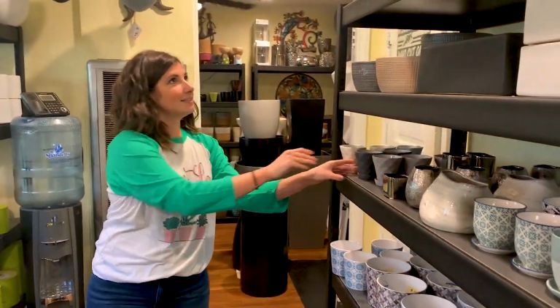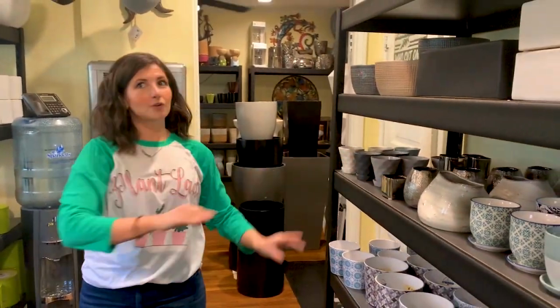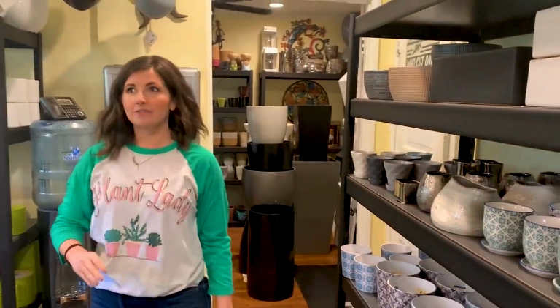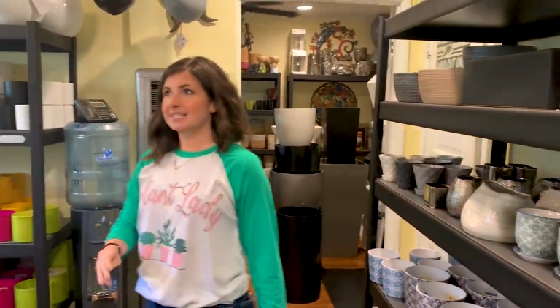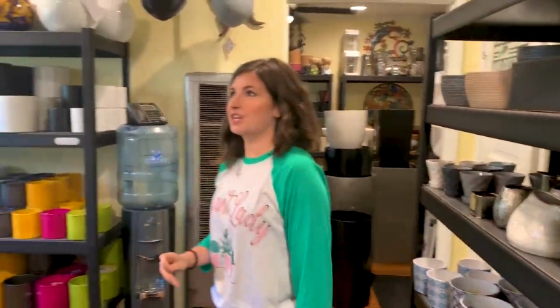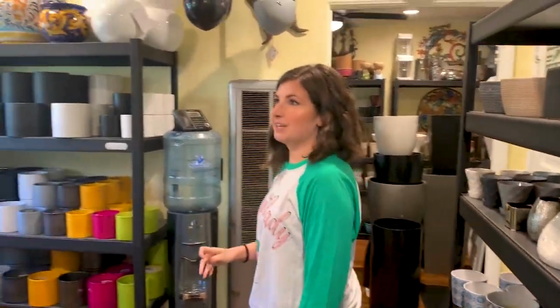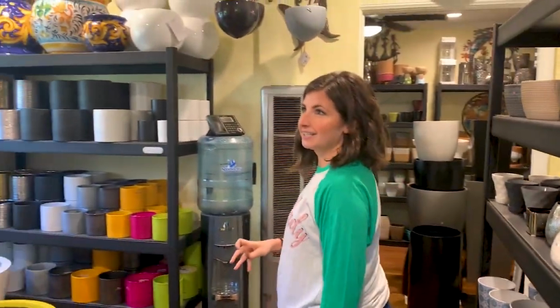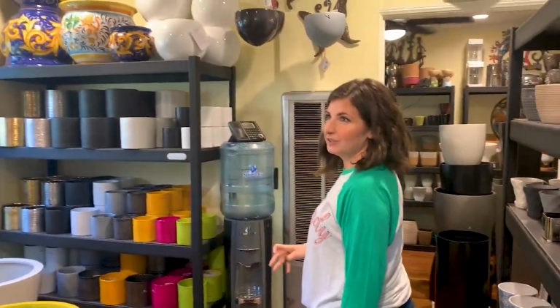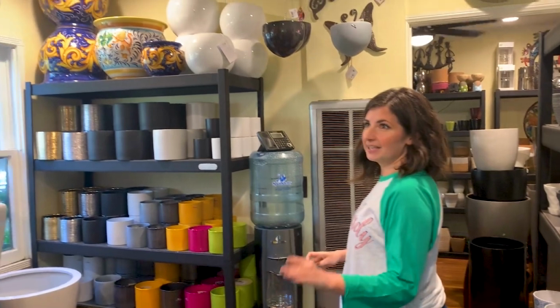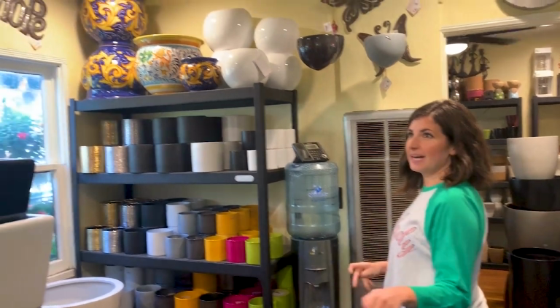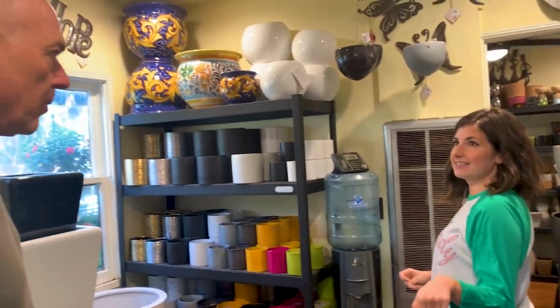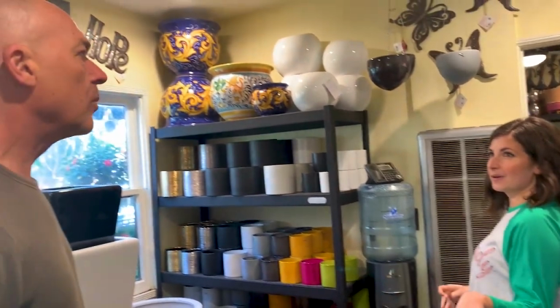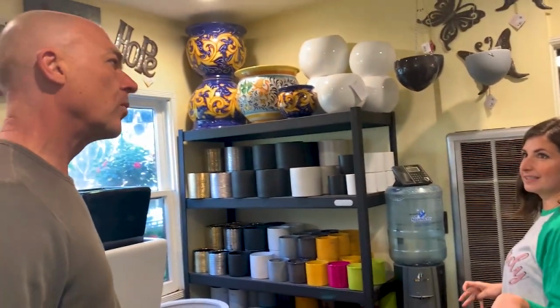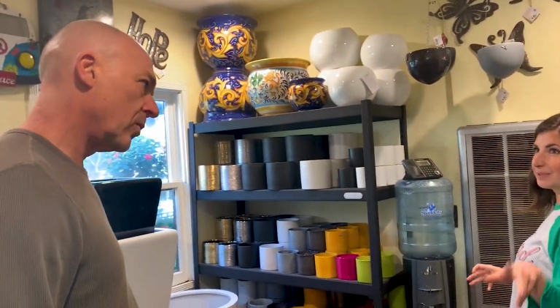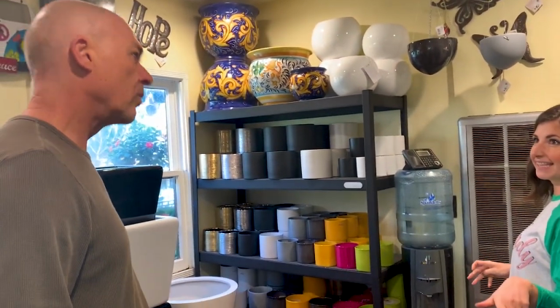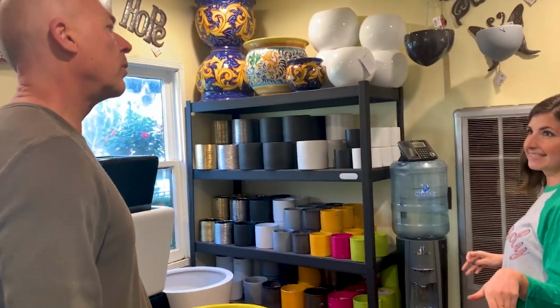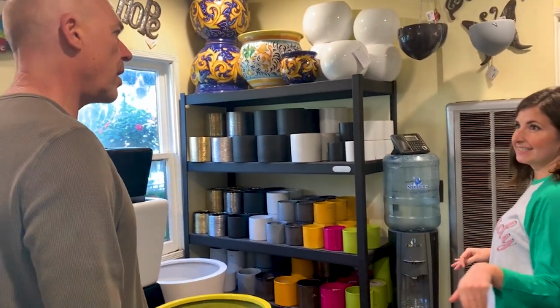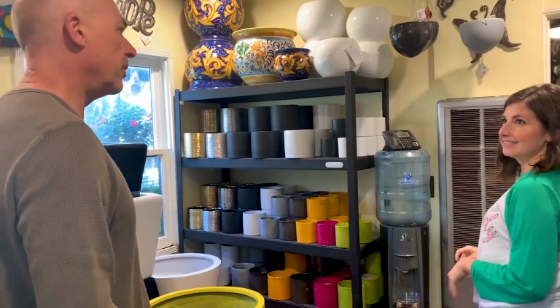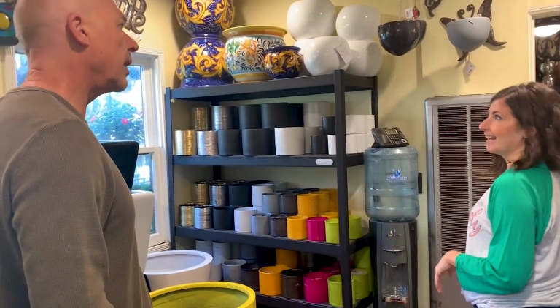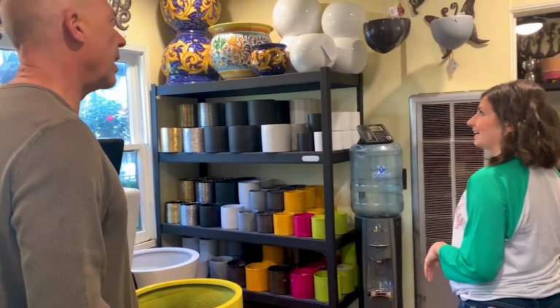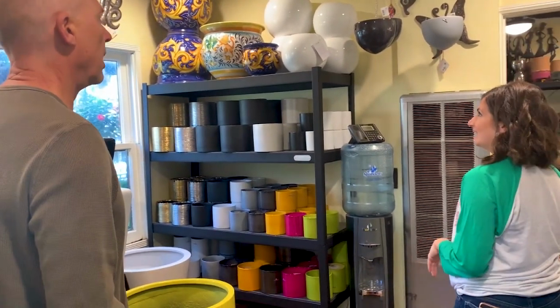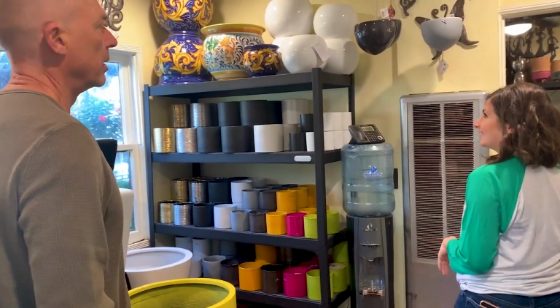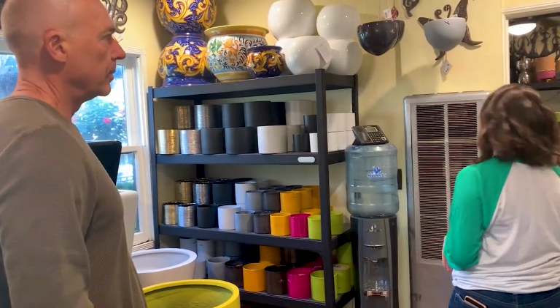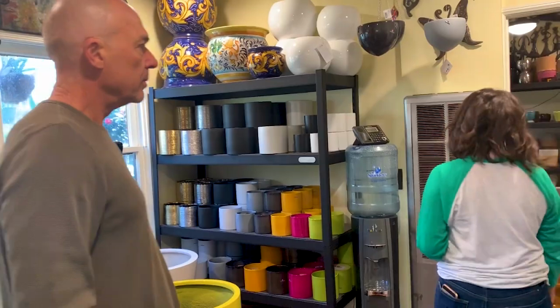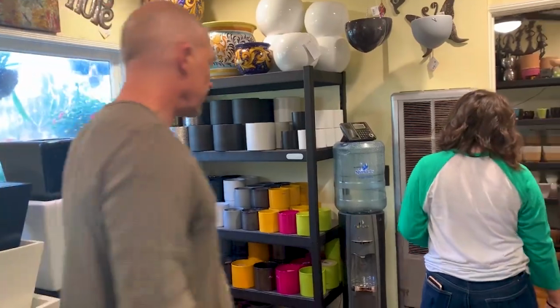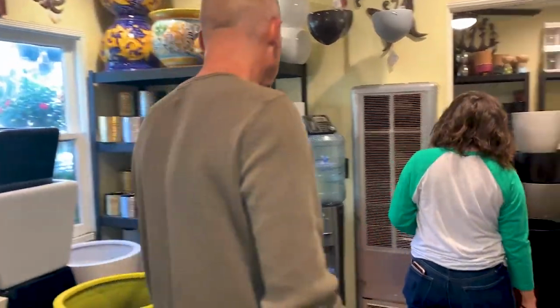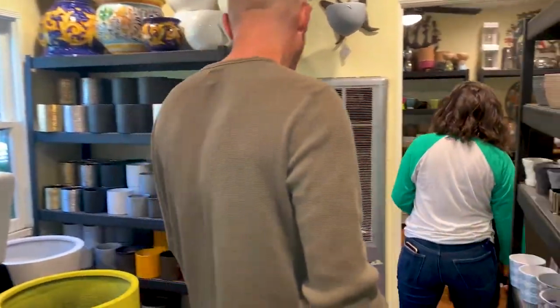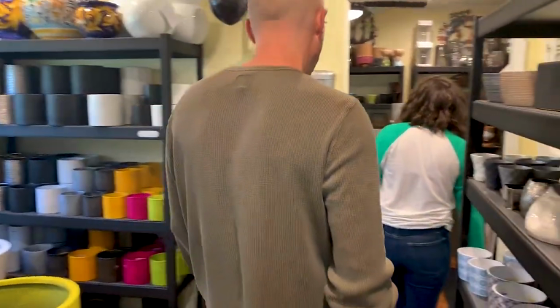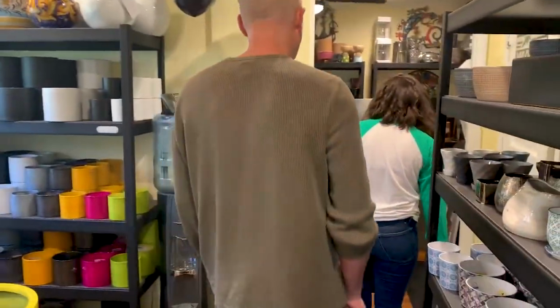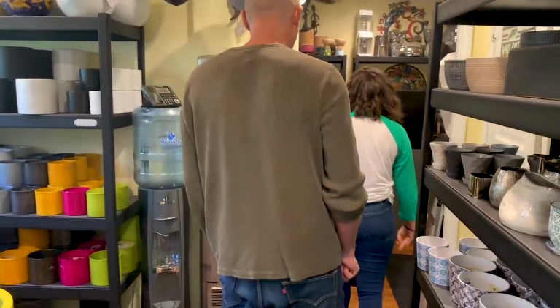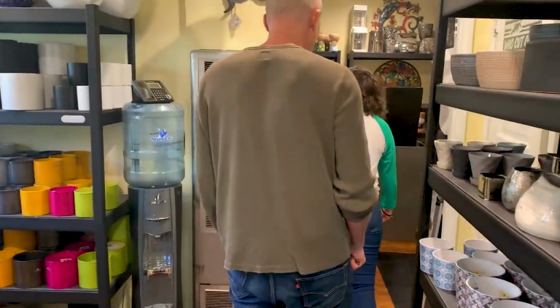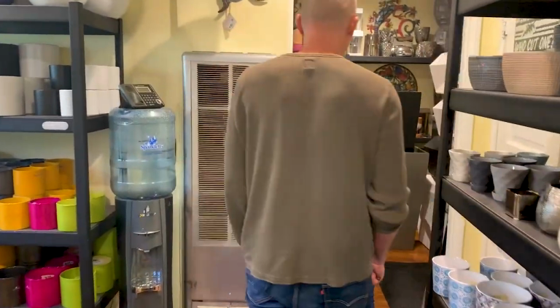So you're kind of a one-stop shop here — you can get your pots, your soil, your plants. We try to, yeah. I love that. Oh my gosh, there's a whole other group of pots.